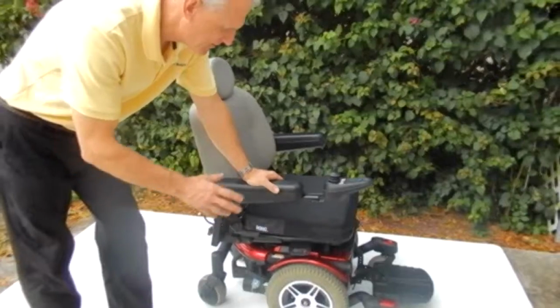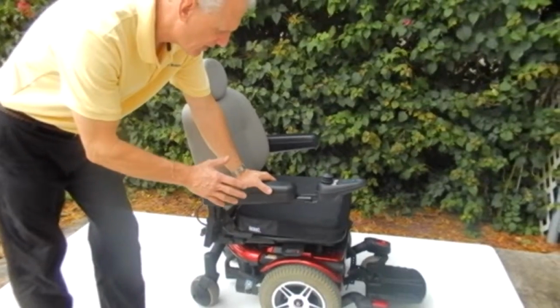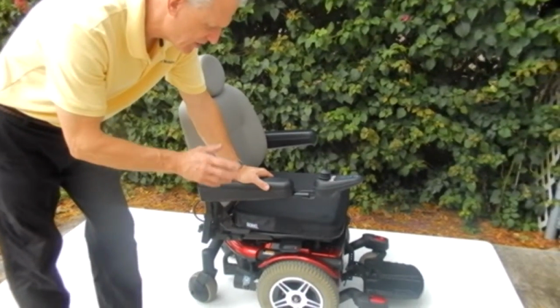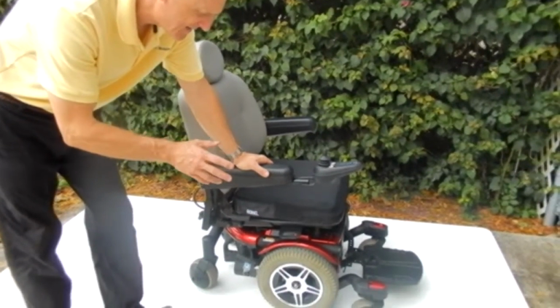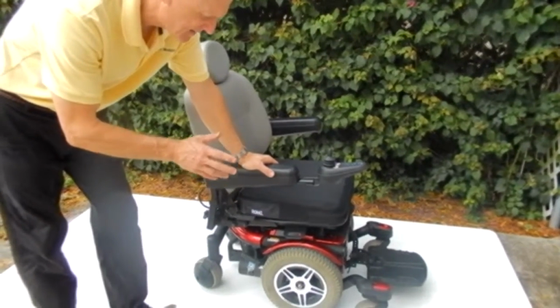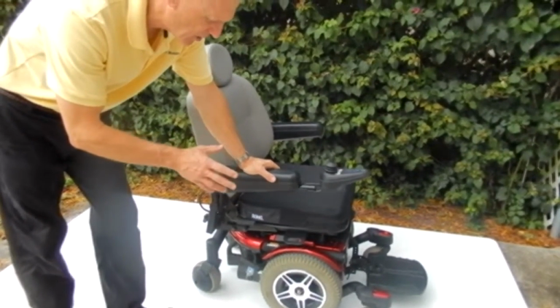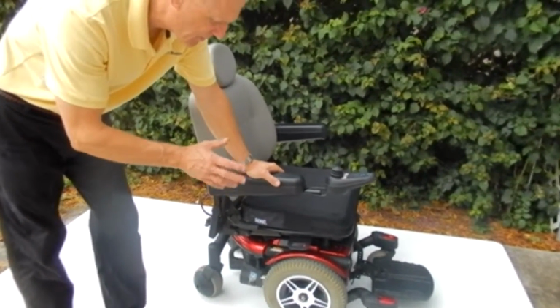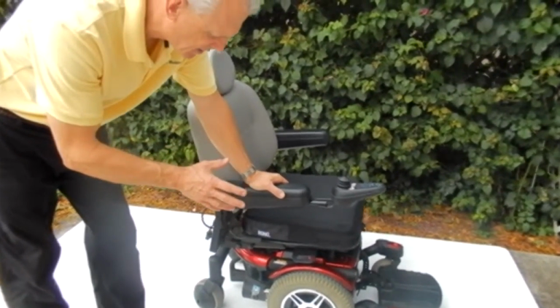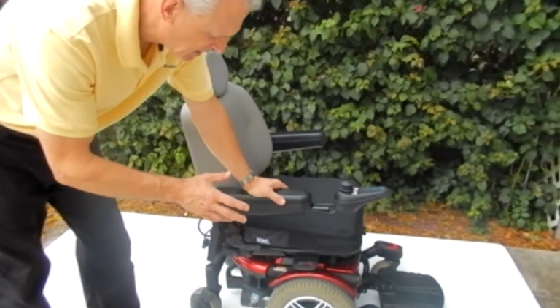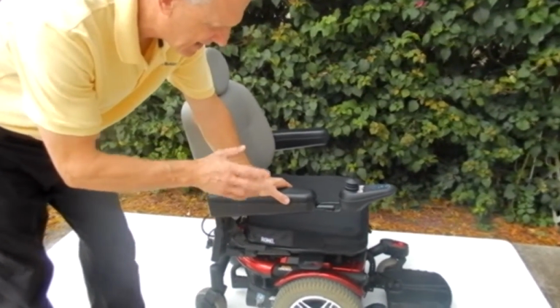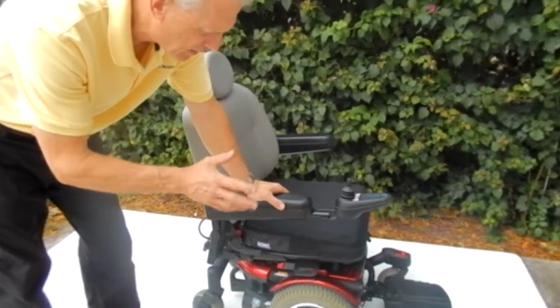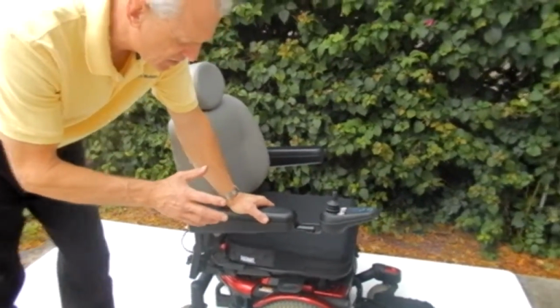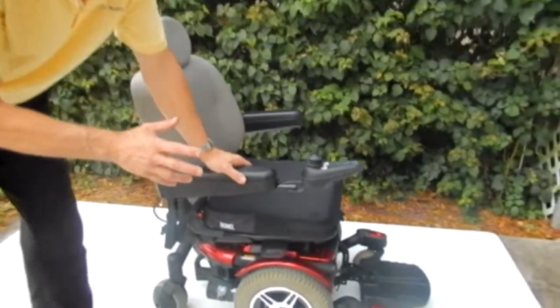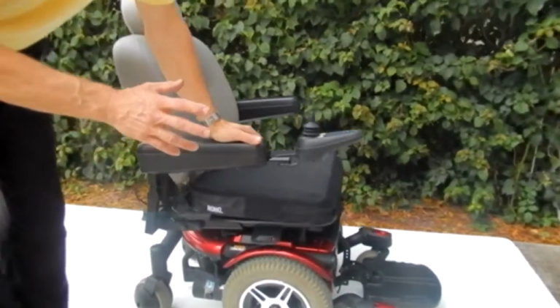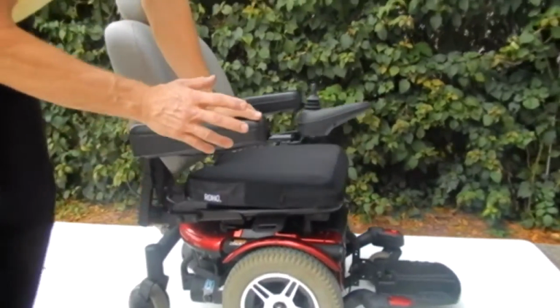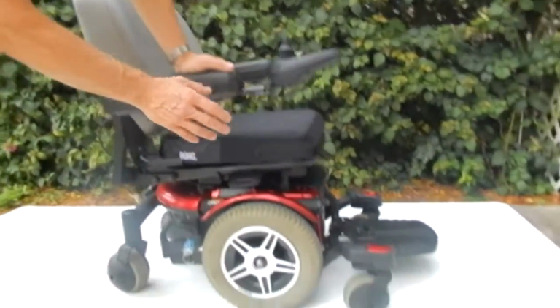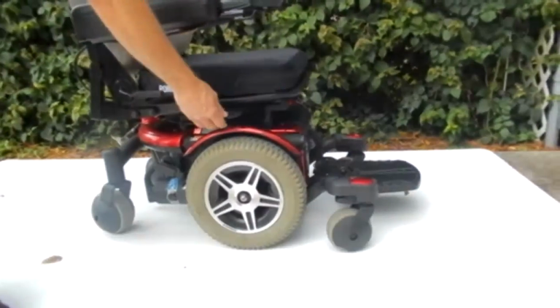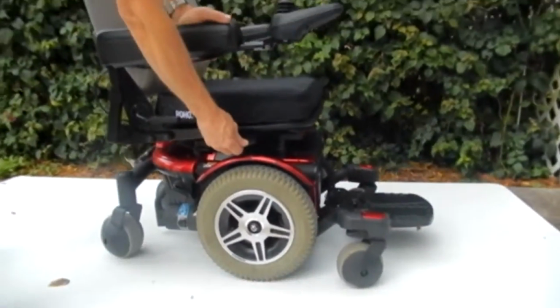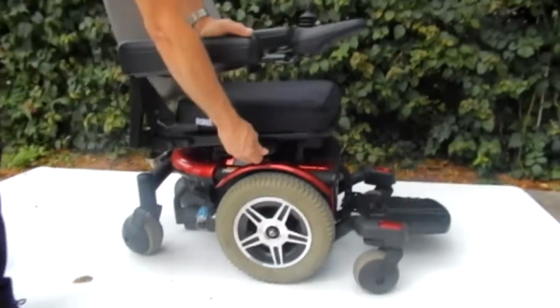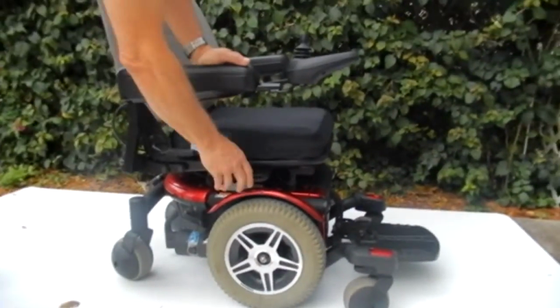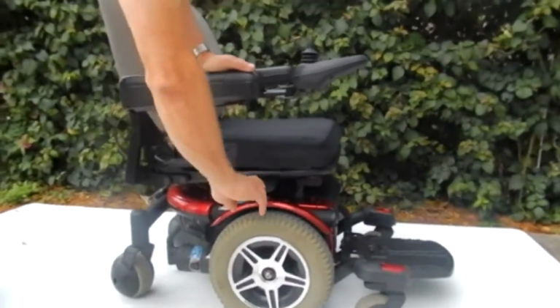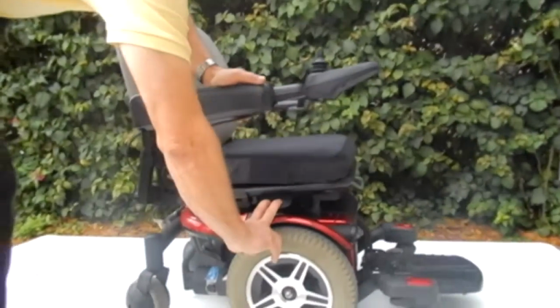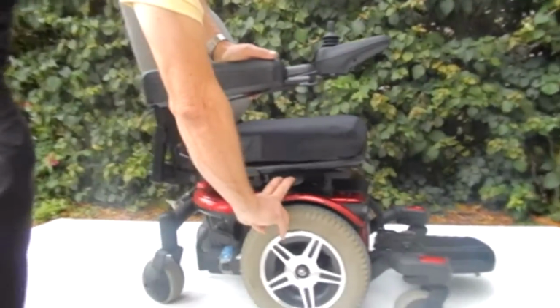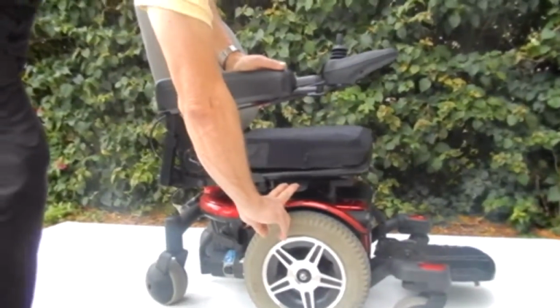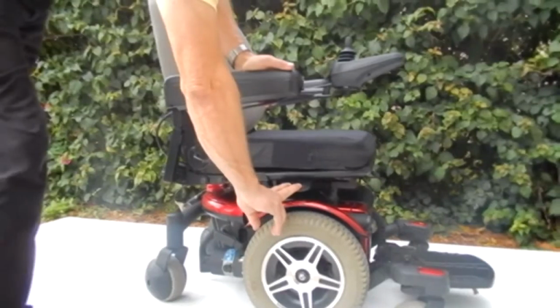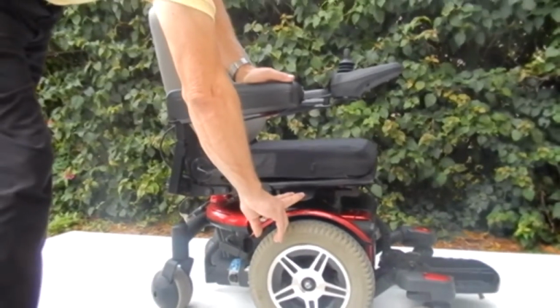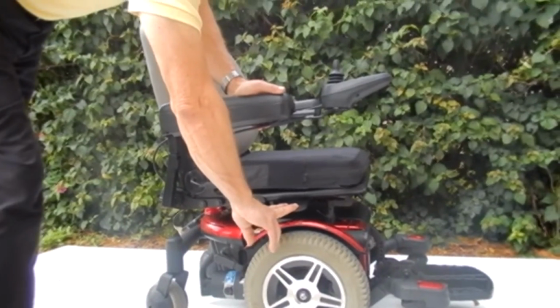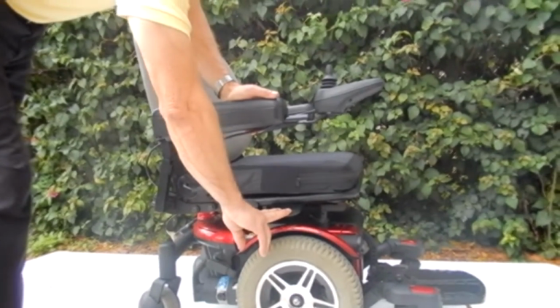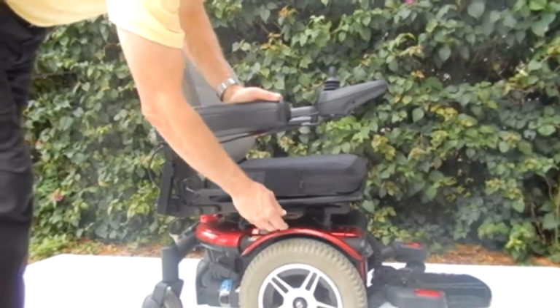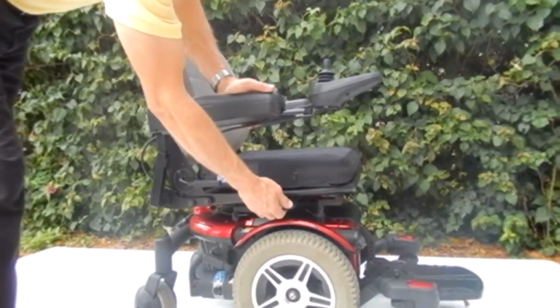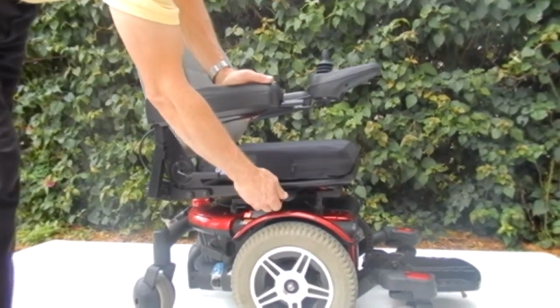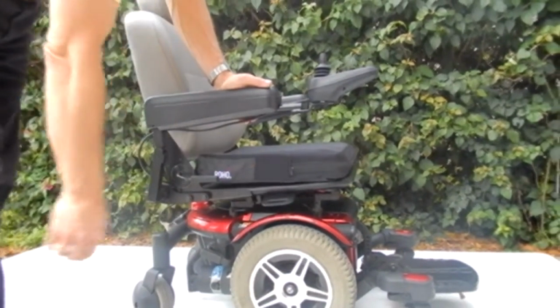This chair here is a Jazzy 600 power chair, literally in brand new condition. This chair also has an anchor plate under the seat where you can tie your chair to your lift or to your van if you have to. It does have the anchor plate.